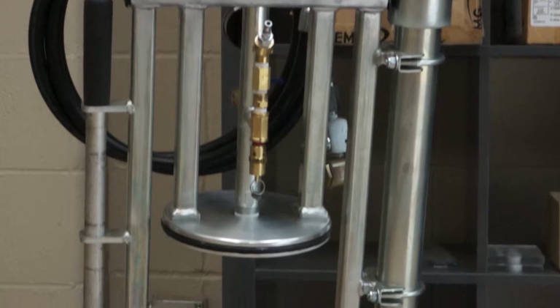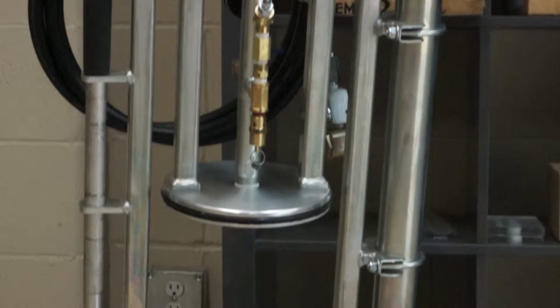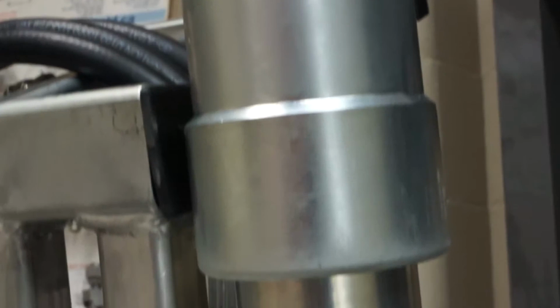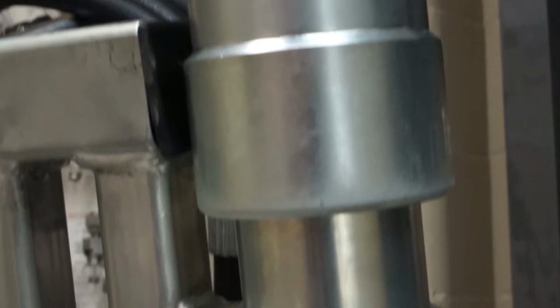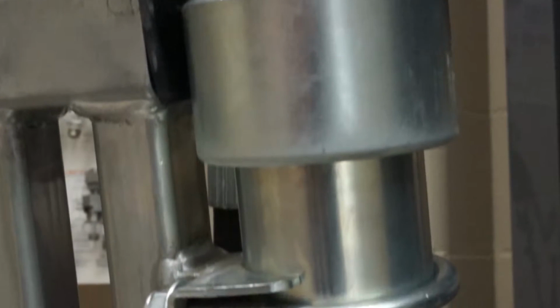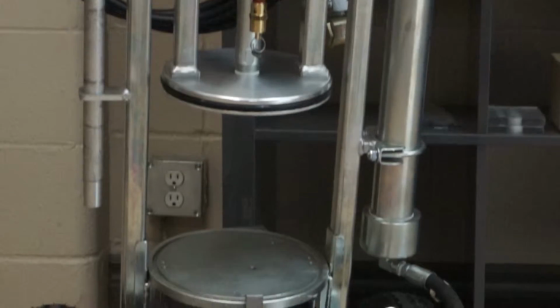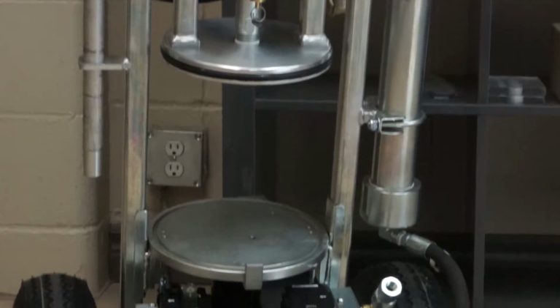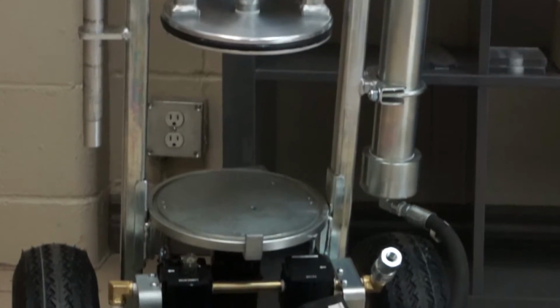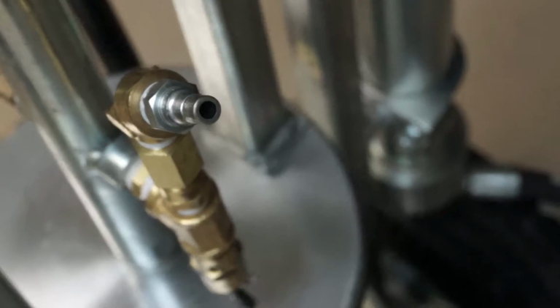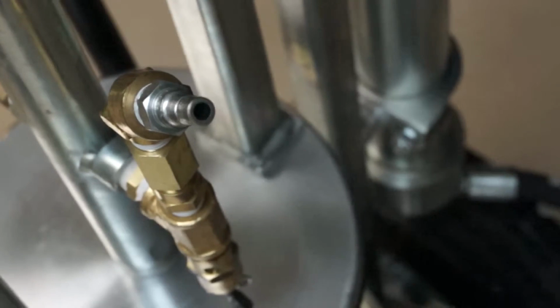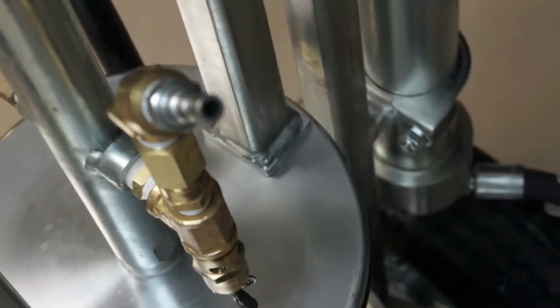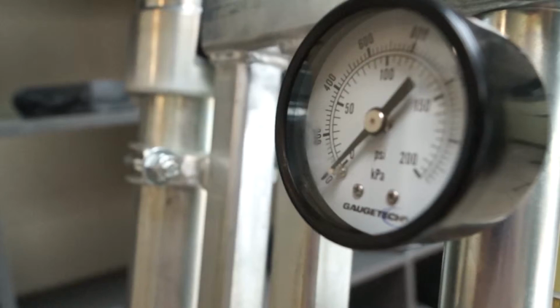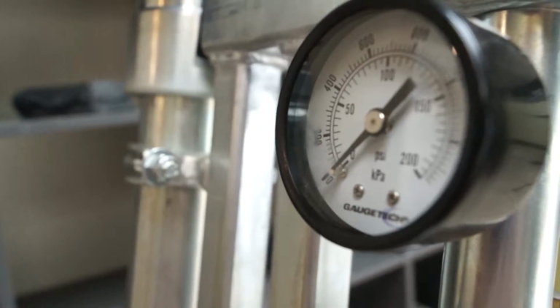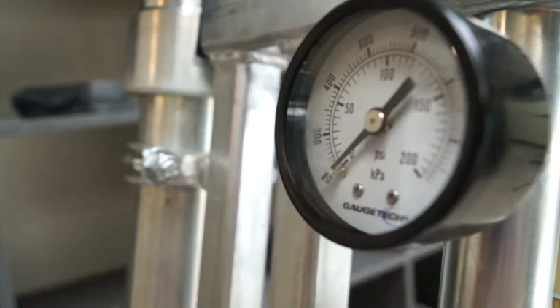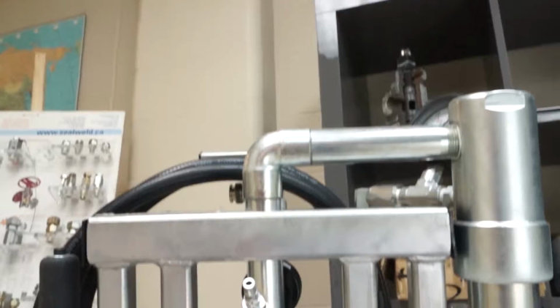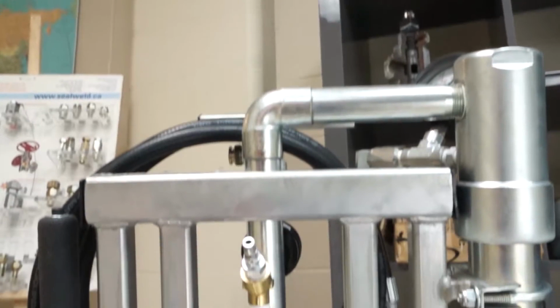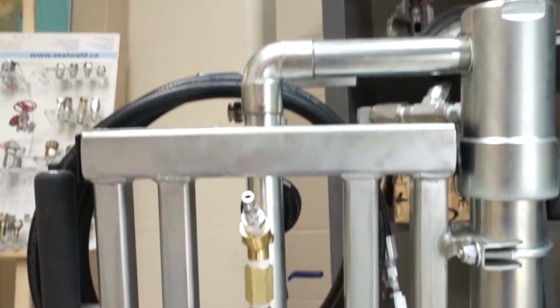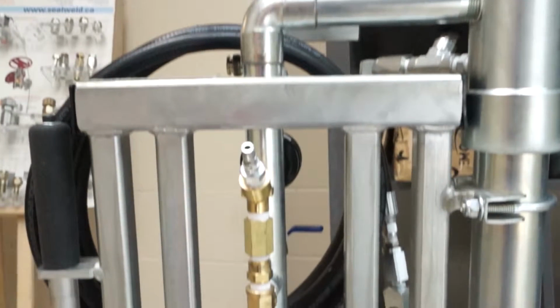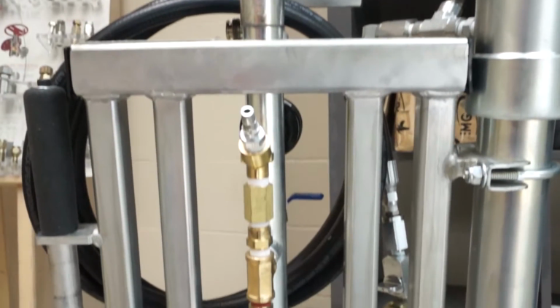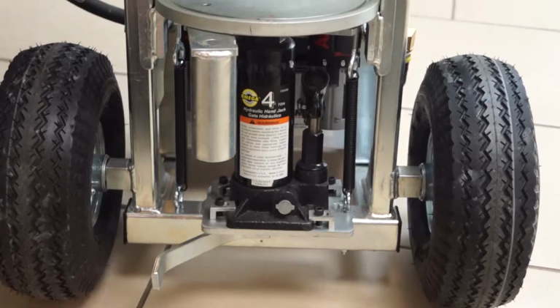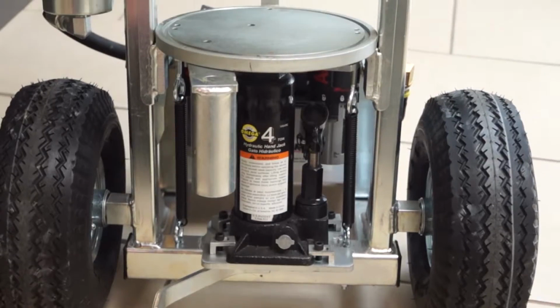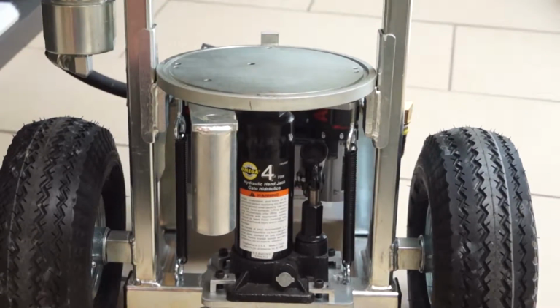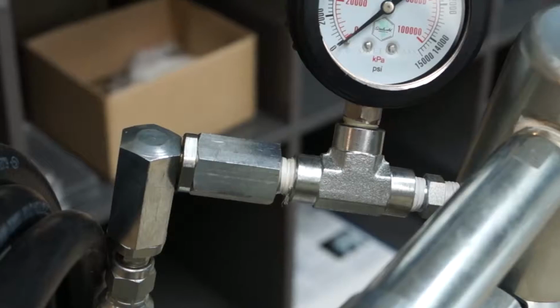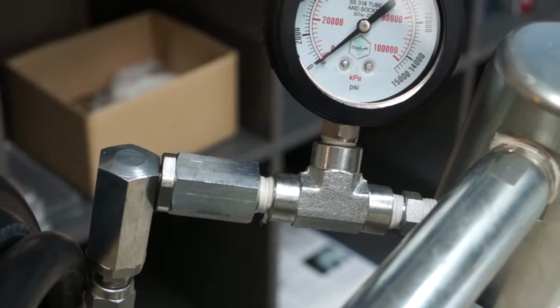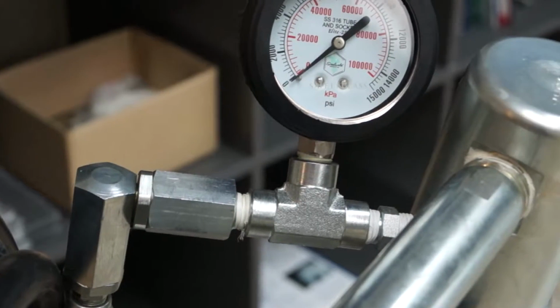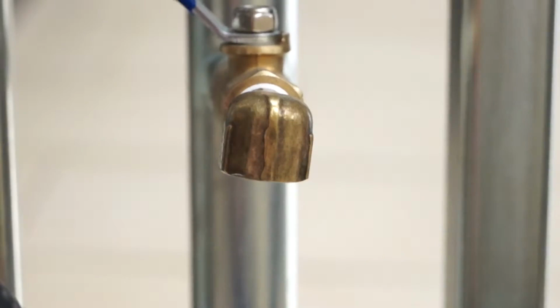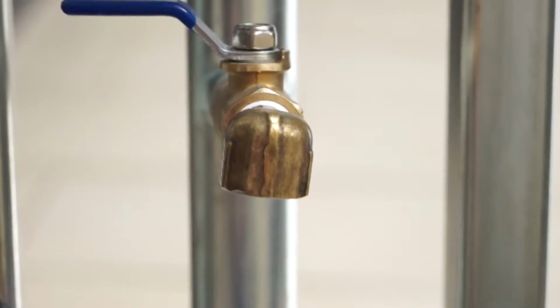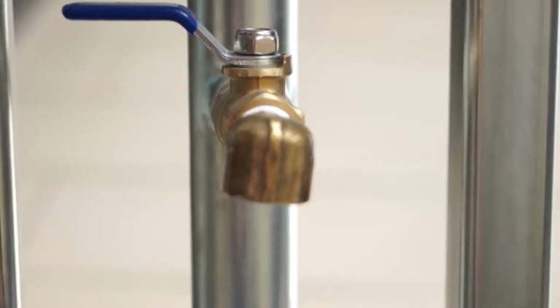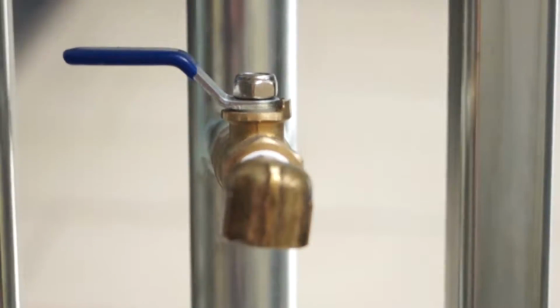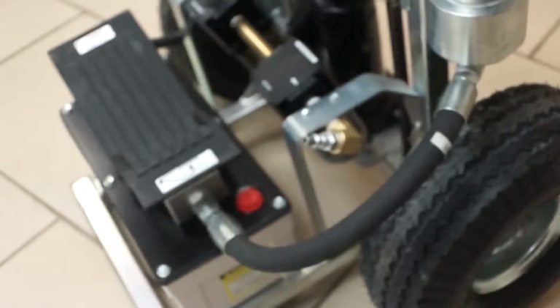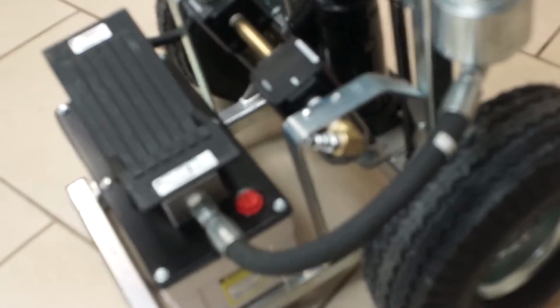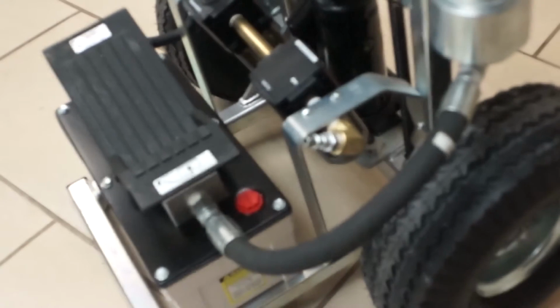The Seal Weld Active 8 is the most durable and versatile sealant injection pump in the pipeline service market today. It's designed to deliver cleaners, lubricants, and sealants into the seat sealant systems on all kinds of valves.